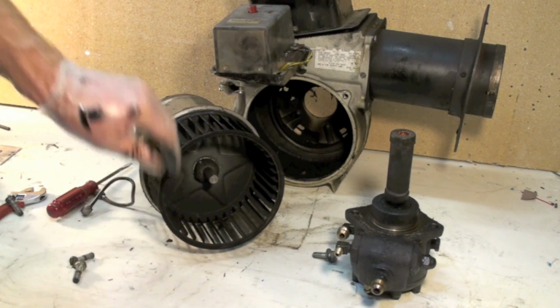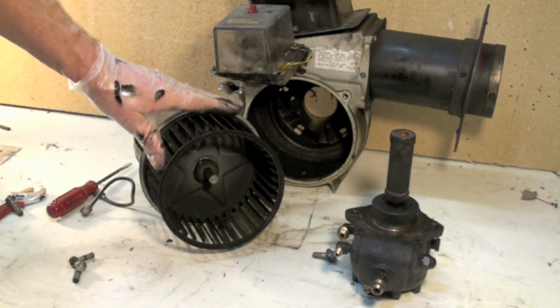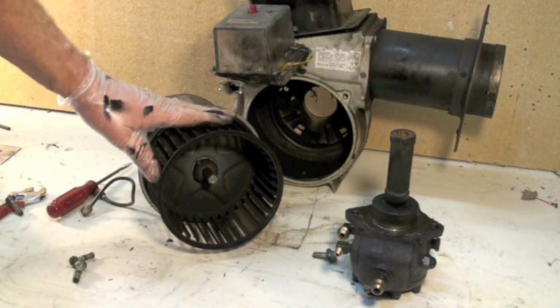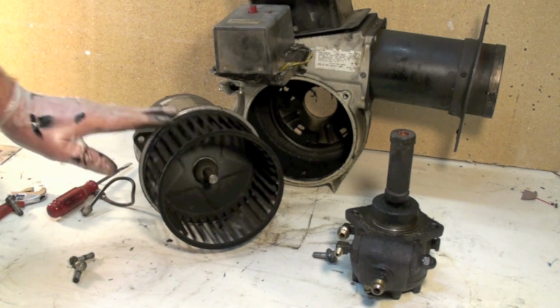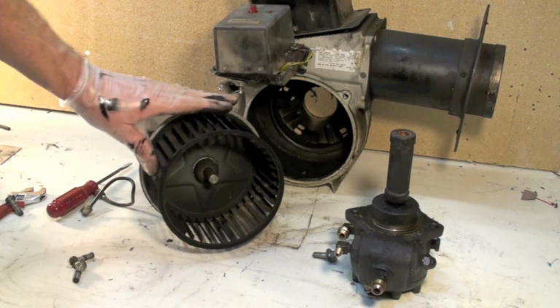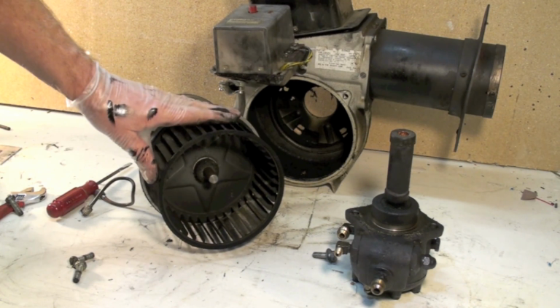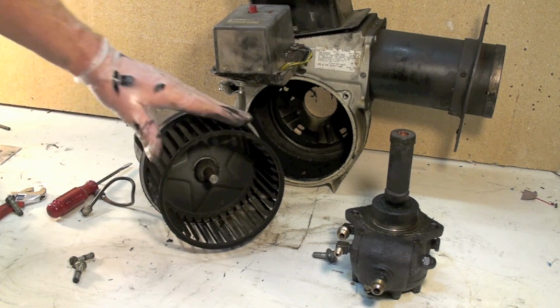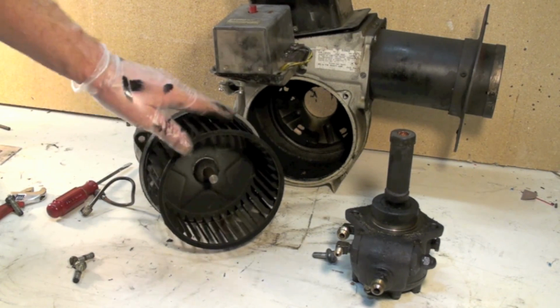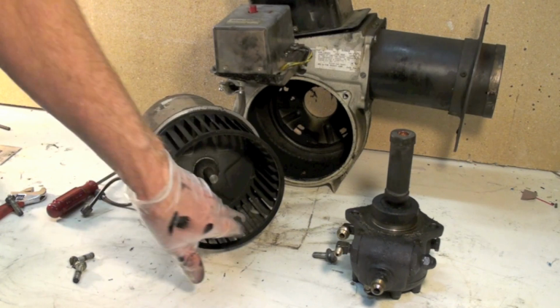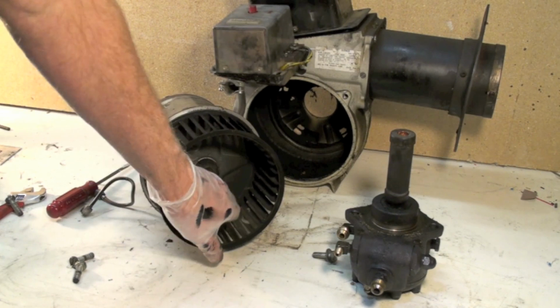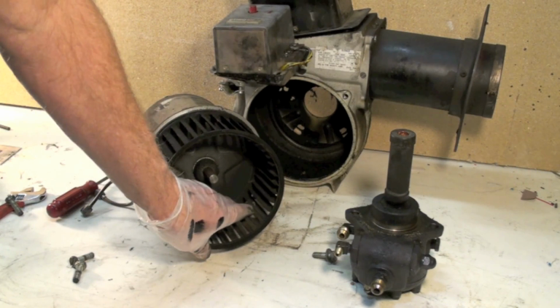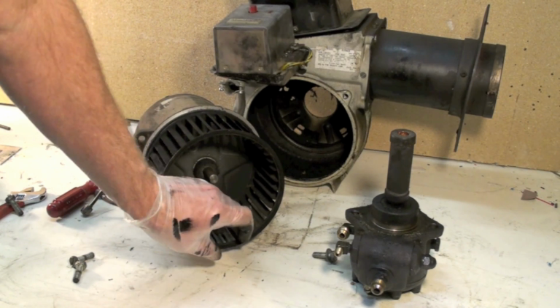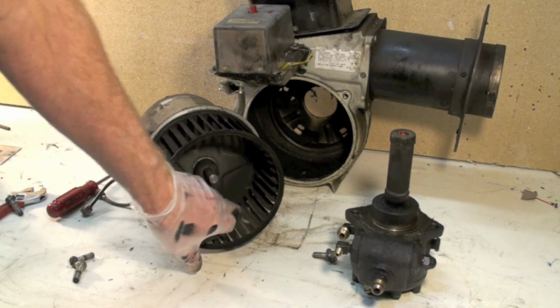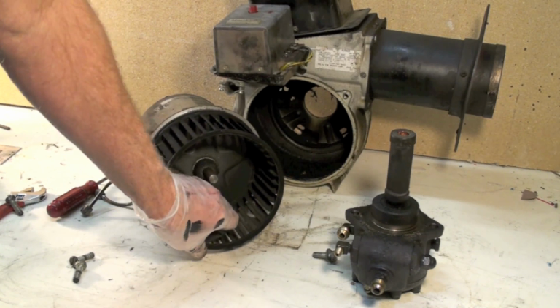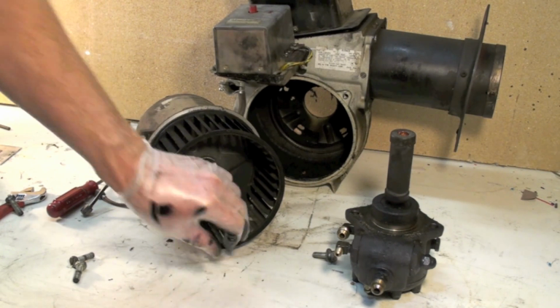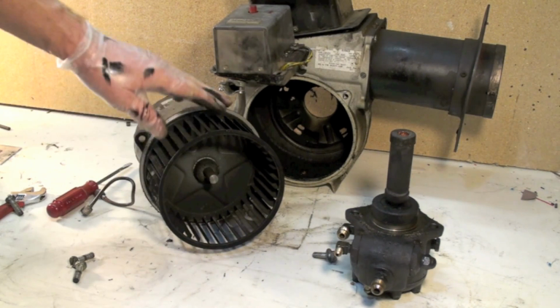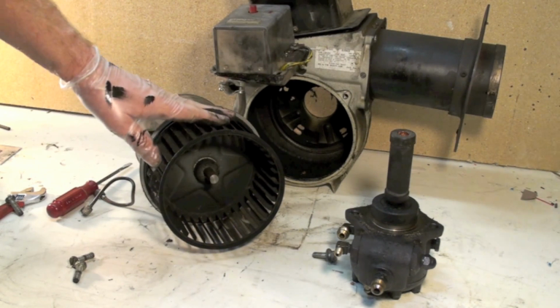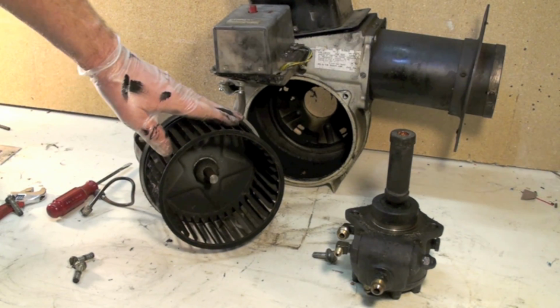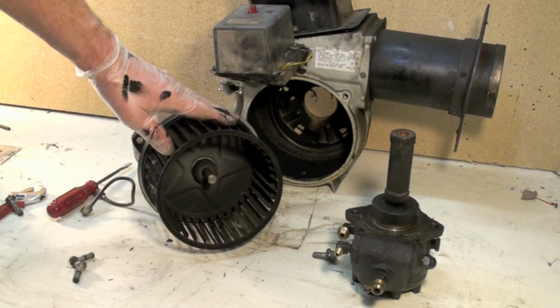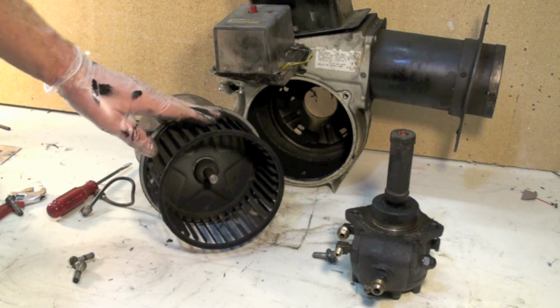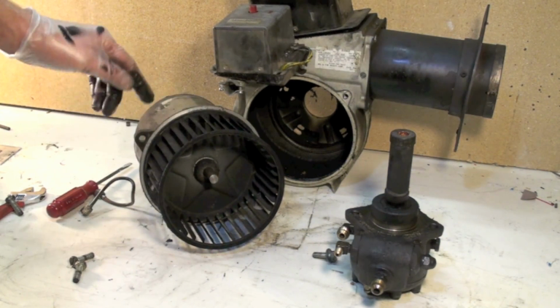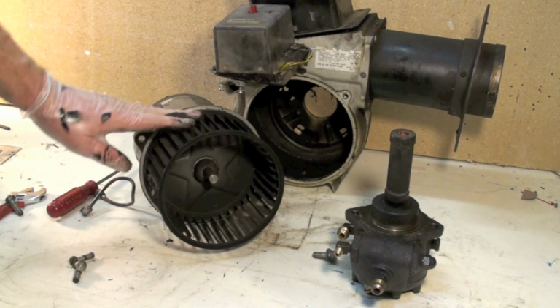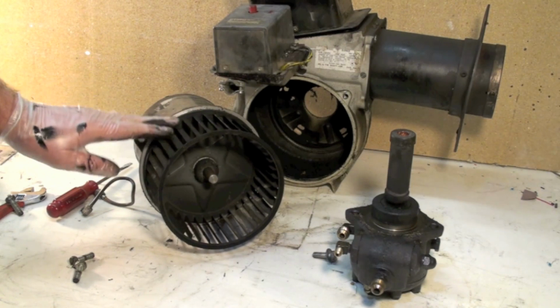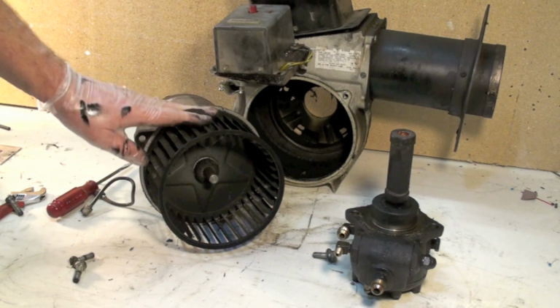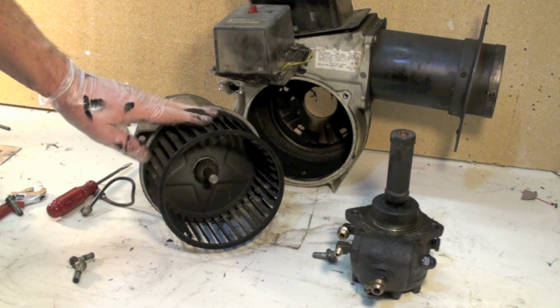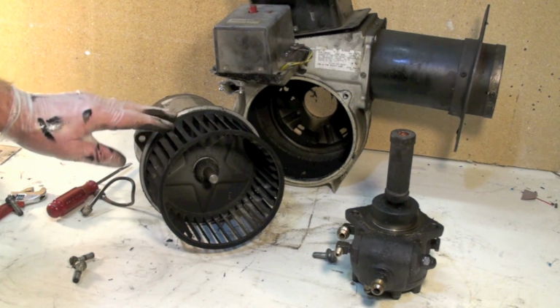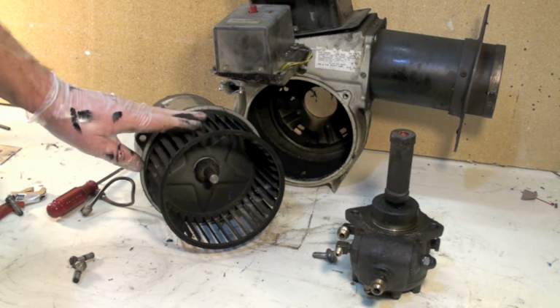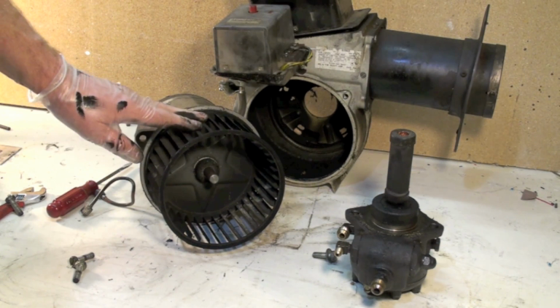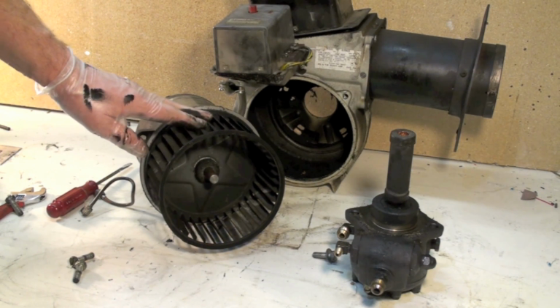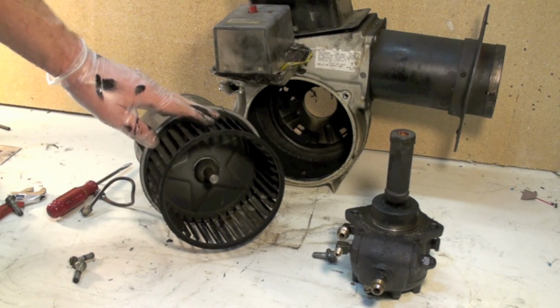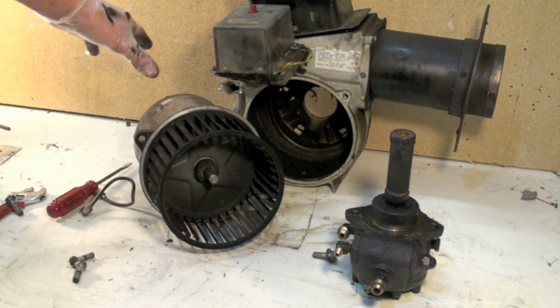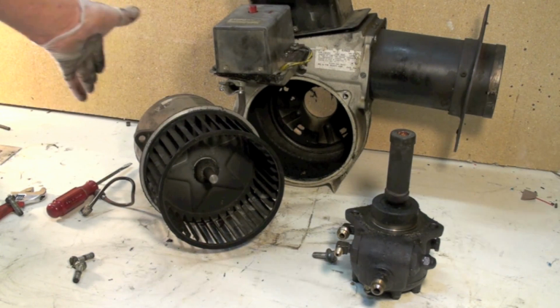The blower wheel requires some cleaning when it gets a lot of dirt in the inside of these little slots. This one actually isn't too bad other than all the soot on it.